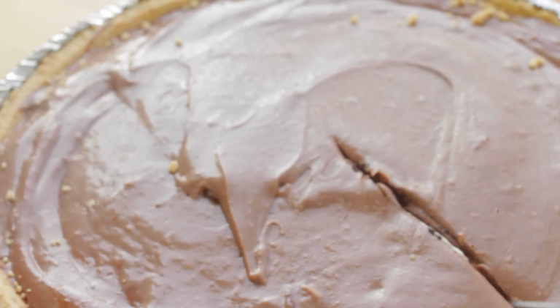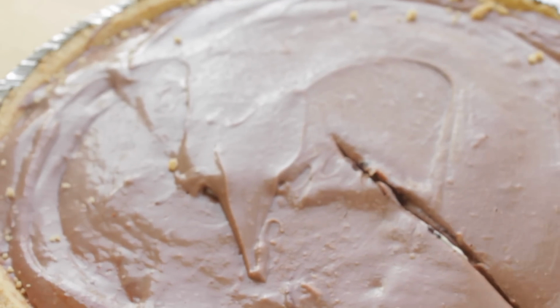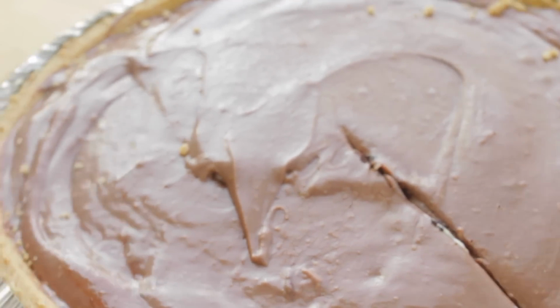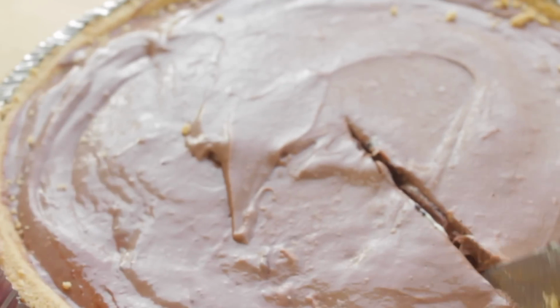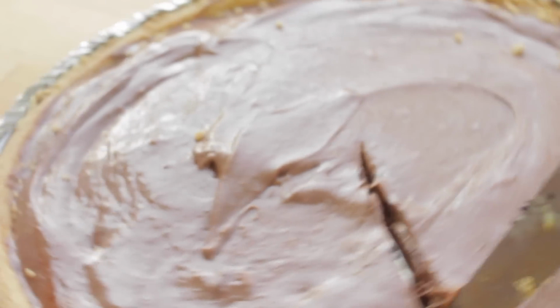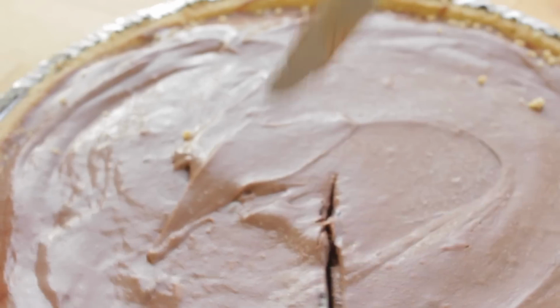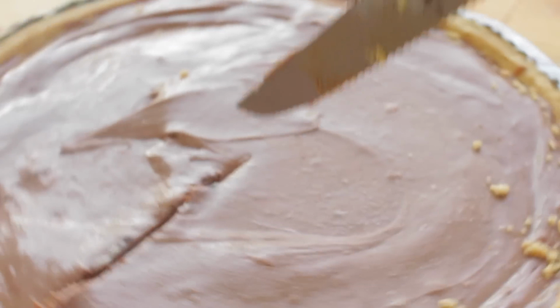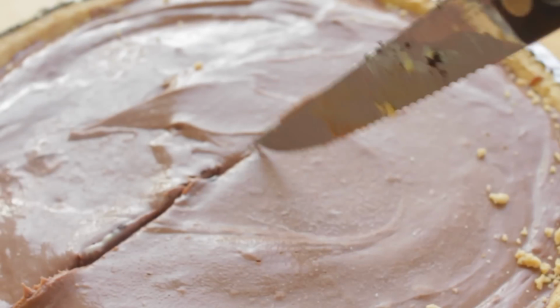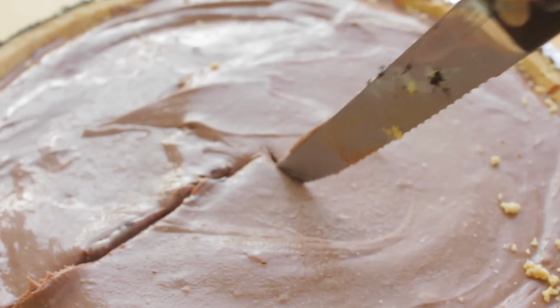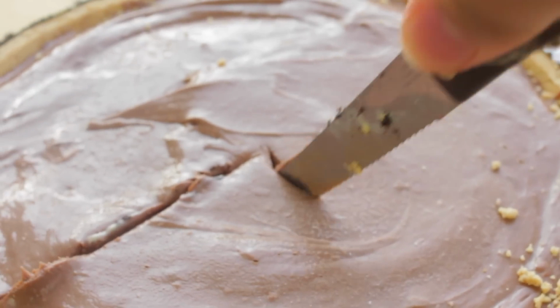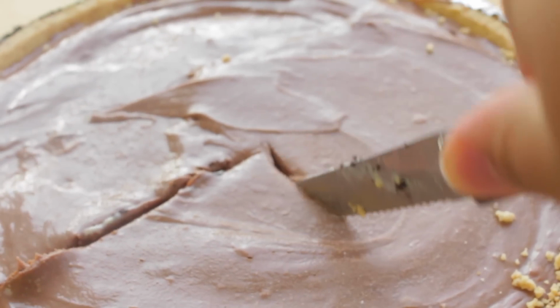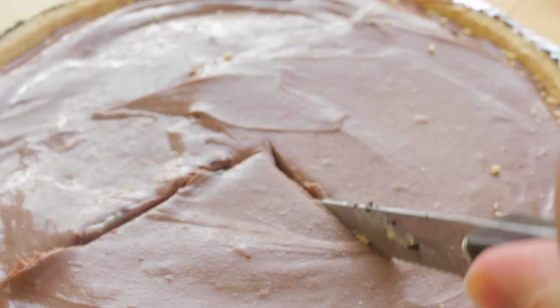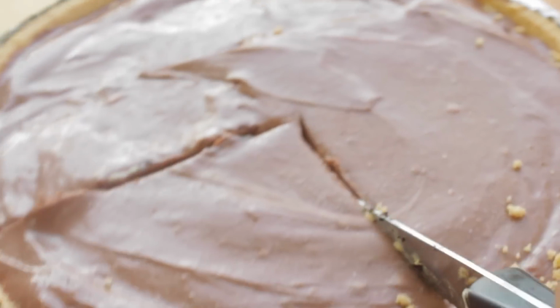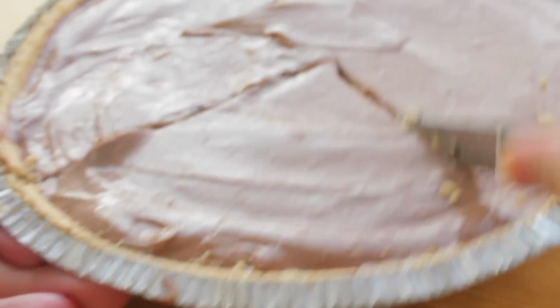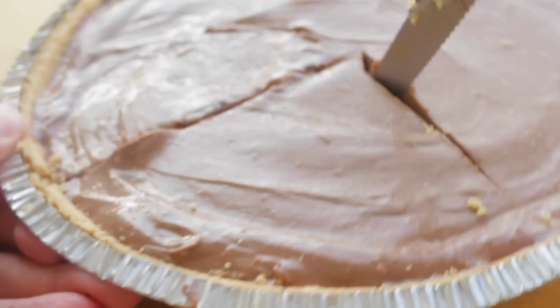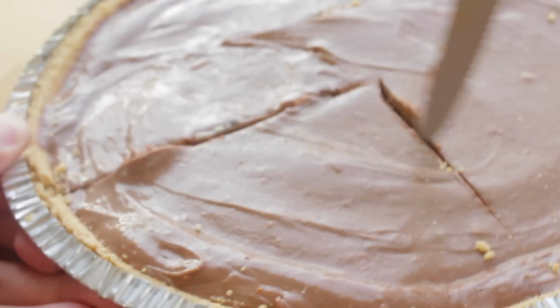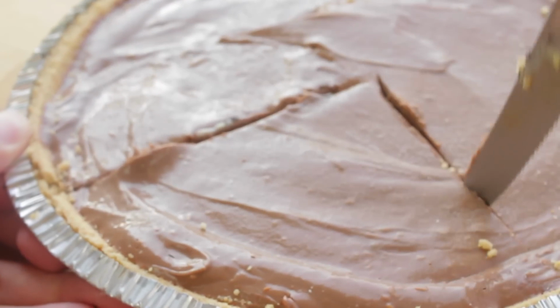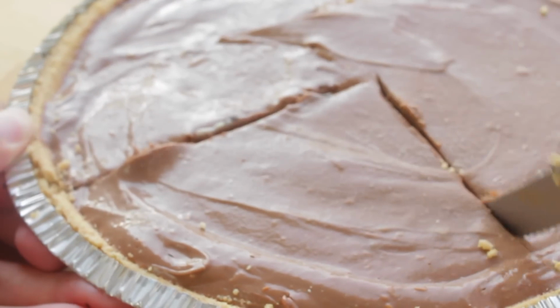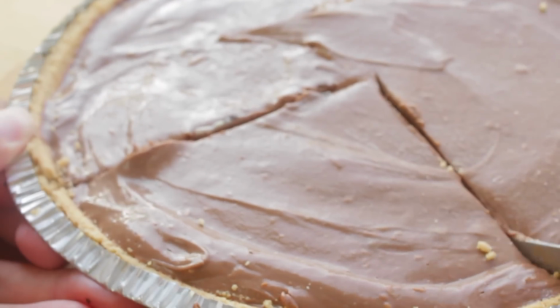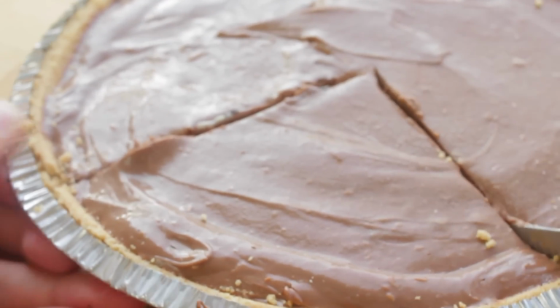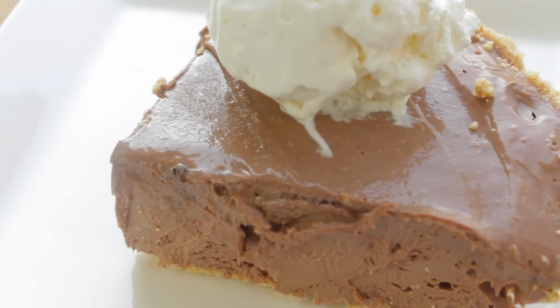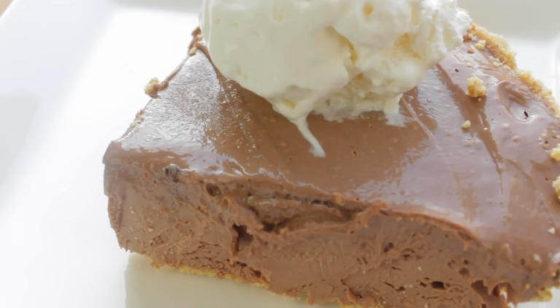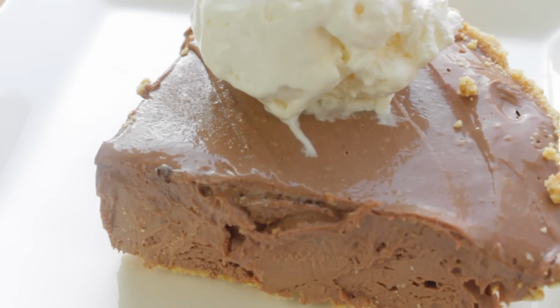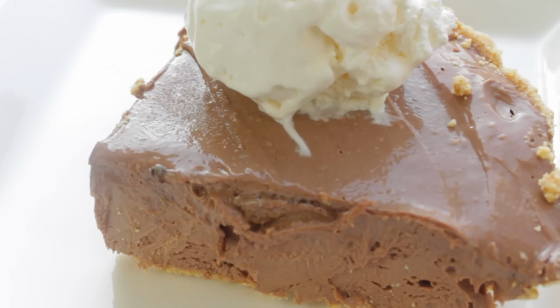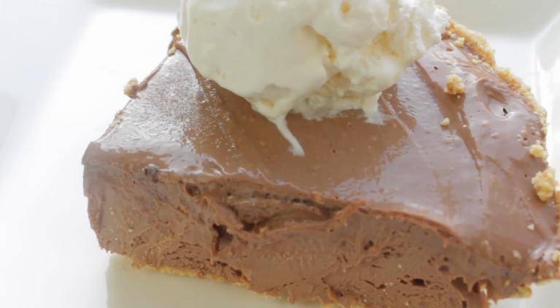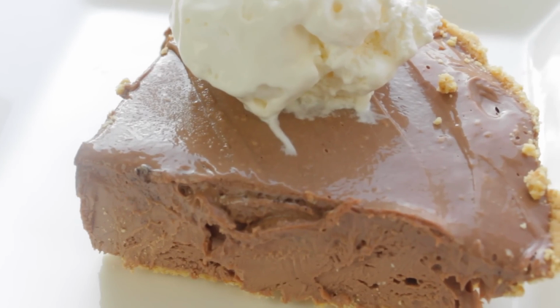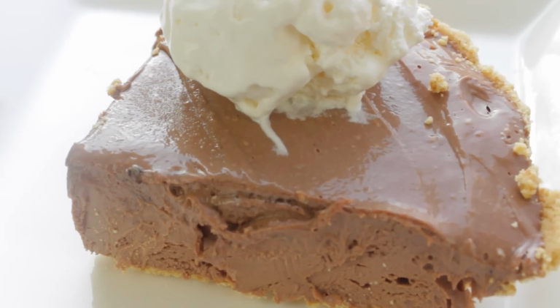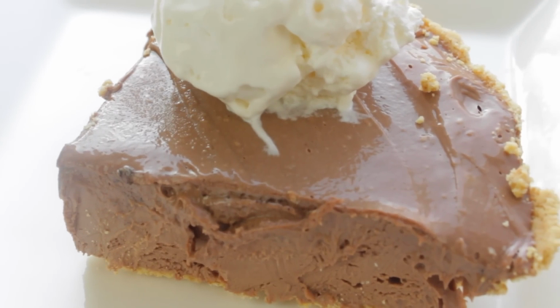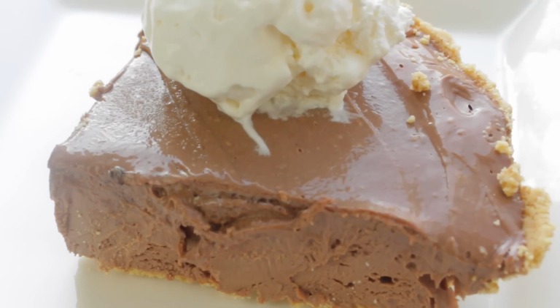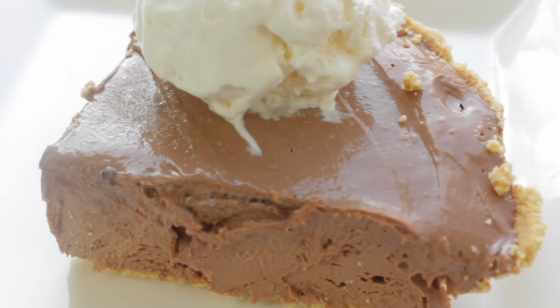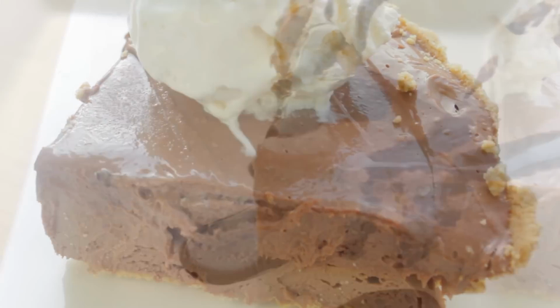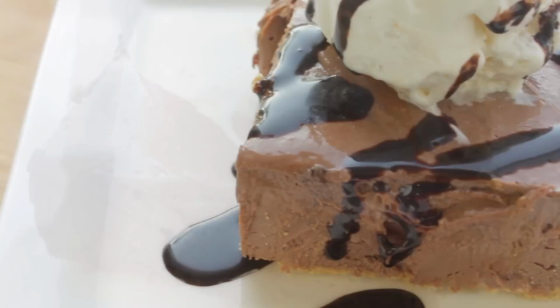So let me know in the comments if you make this — I would love to see pictures. Also, let me know in the comments what is your favorite no-bake pie. I would love to know.